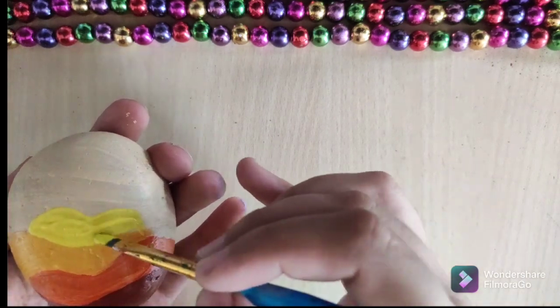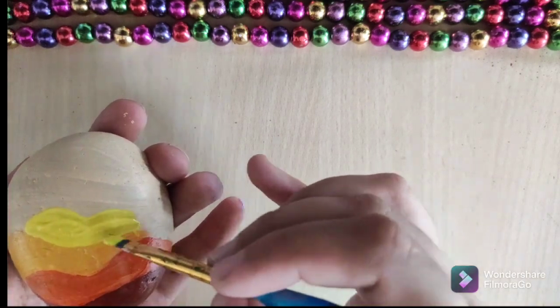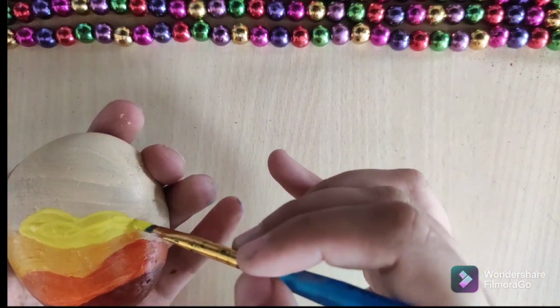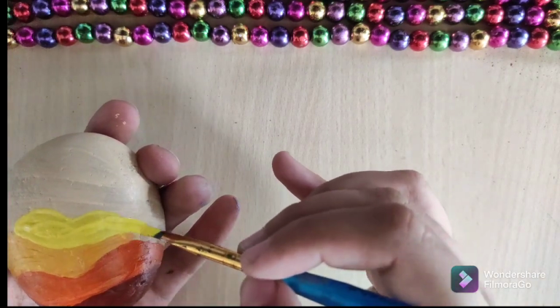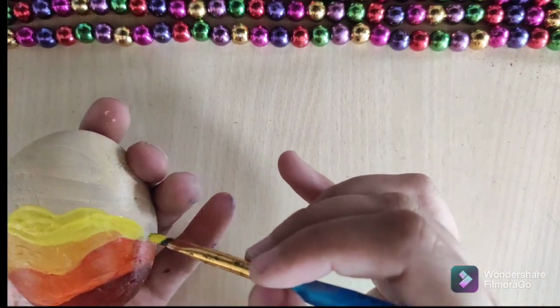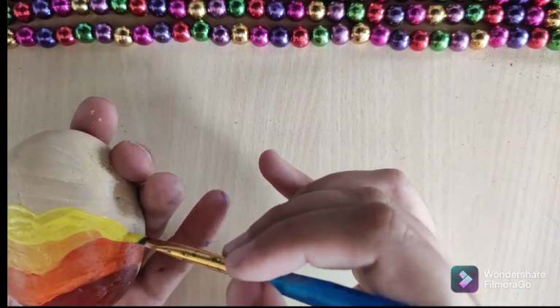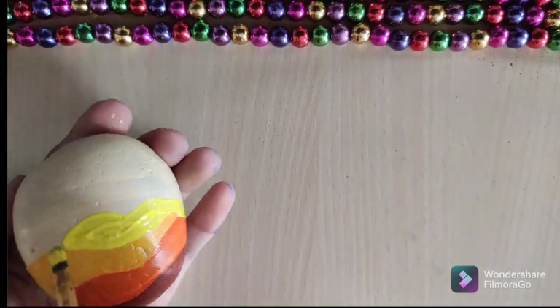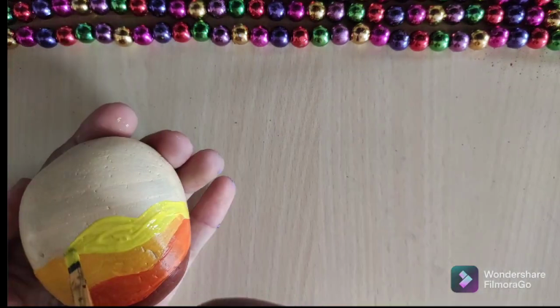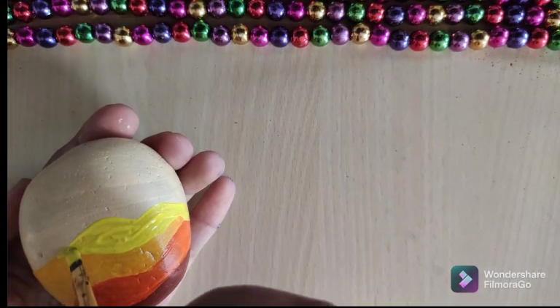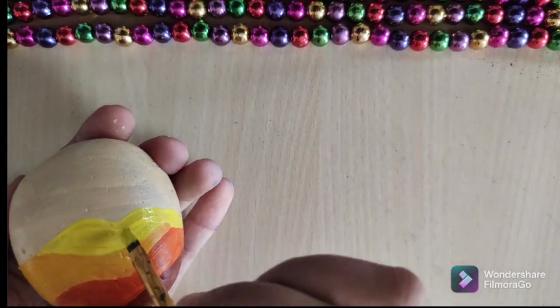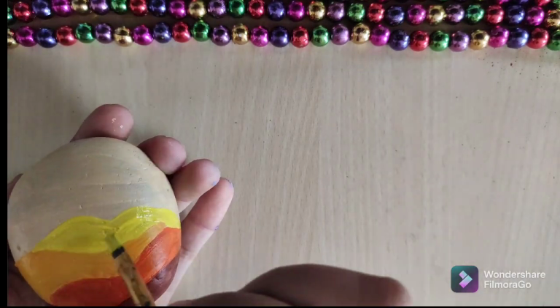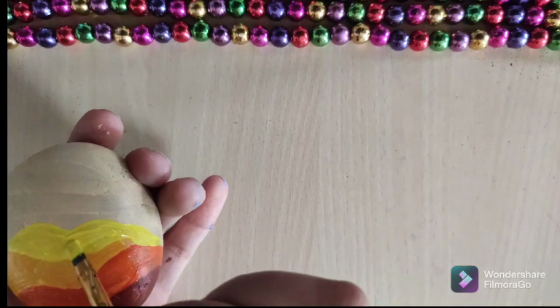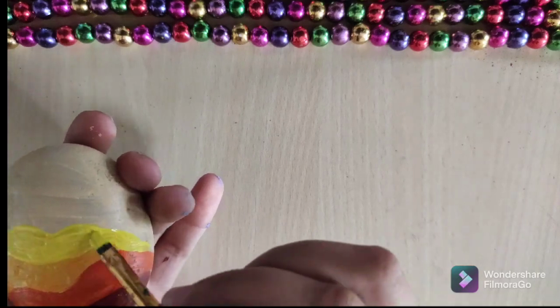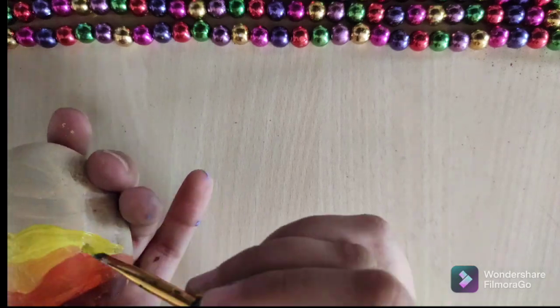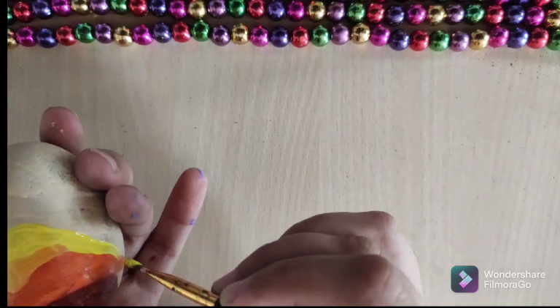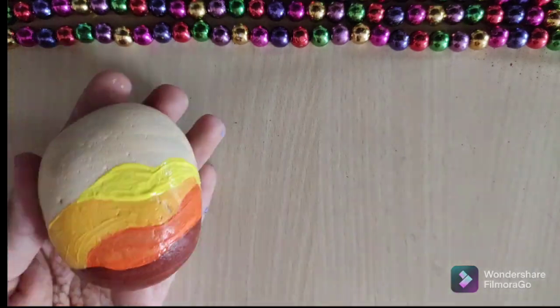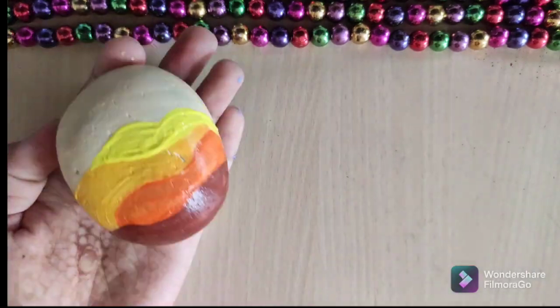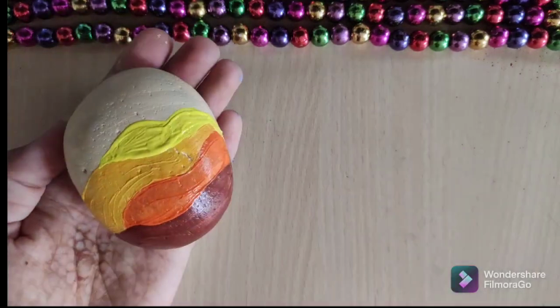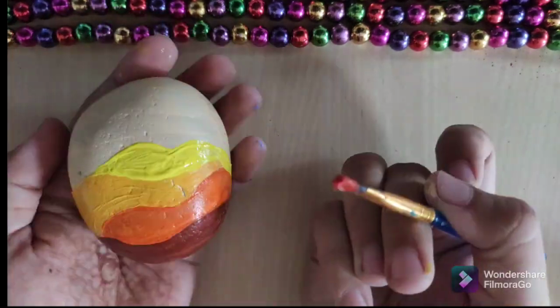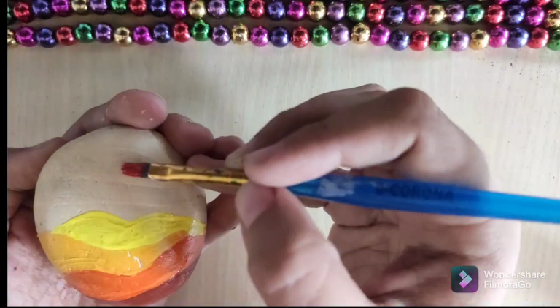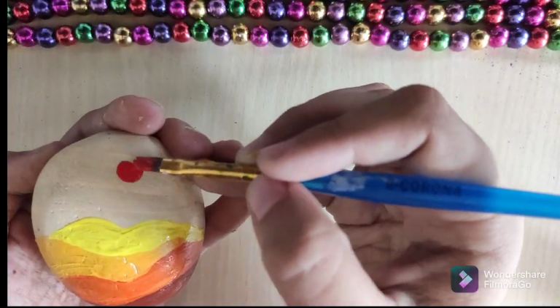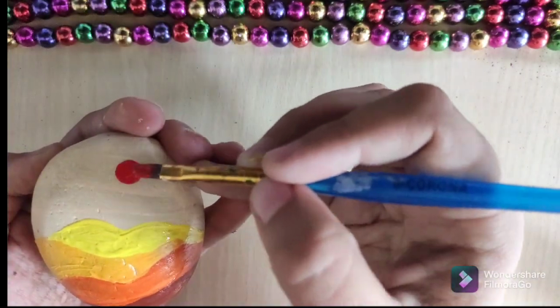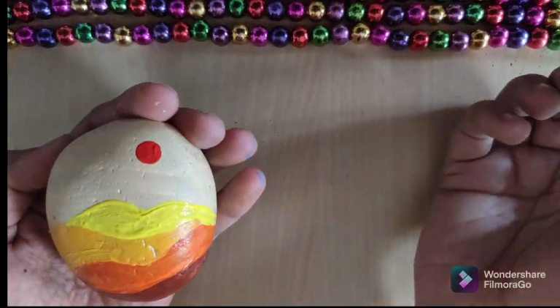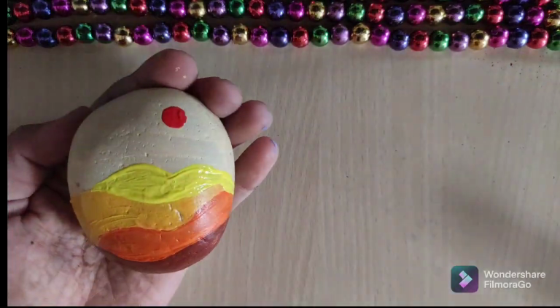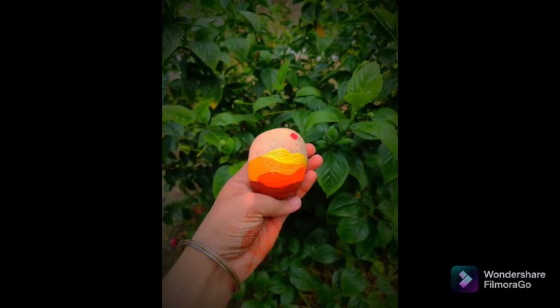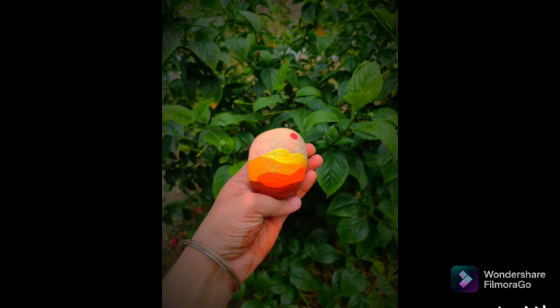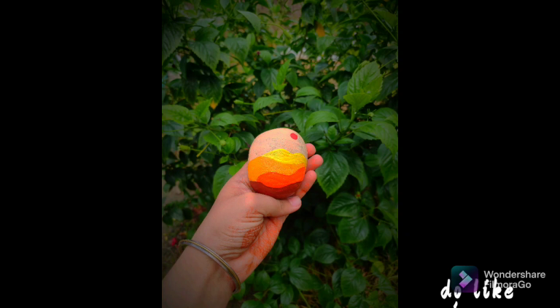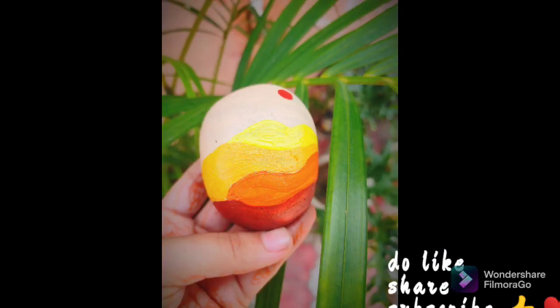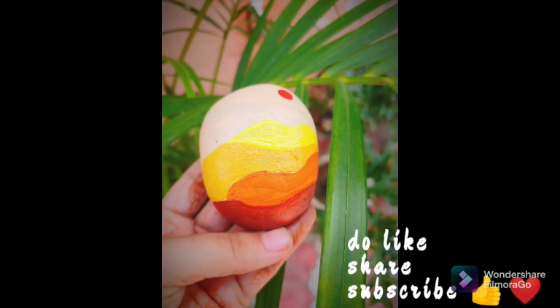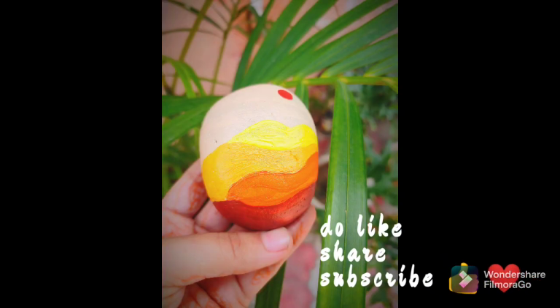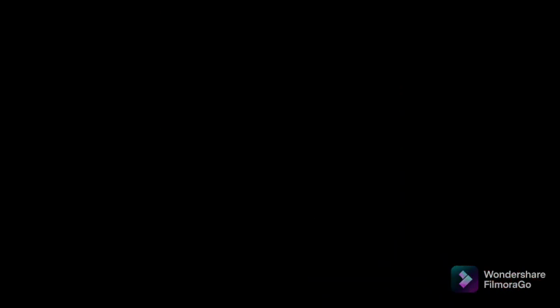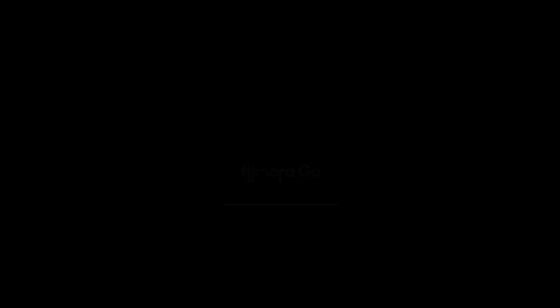Our stone is almost ready, and the last step is that you just have to take a dark orange color and draw some lines like this. Thank you.